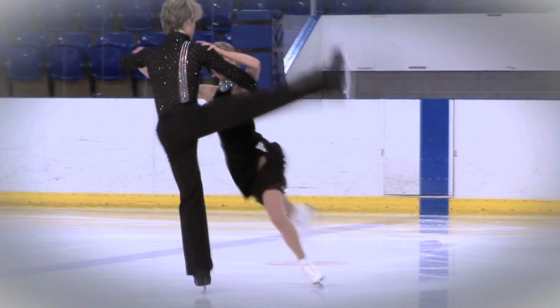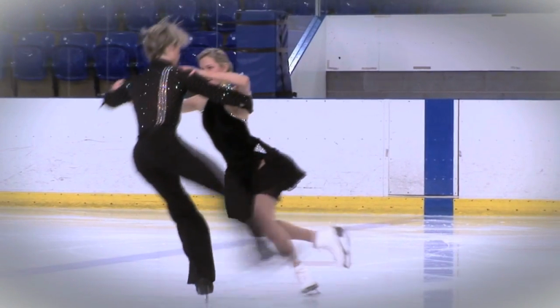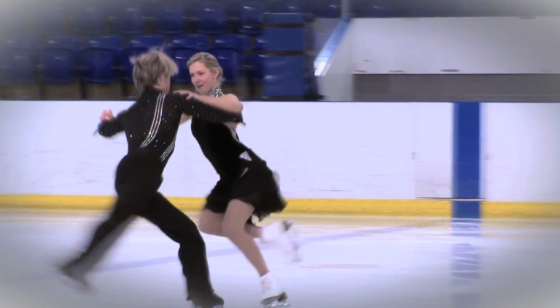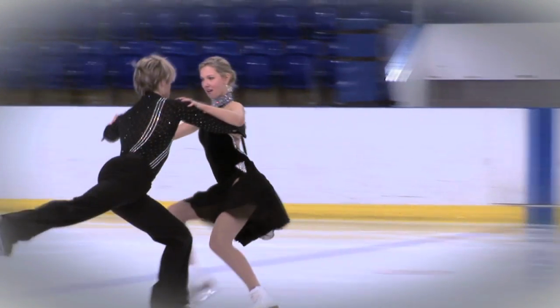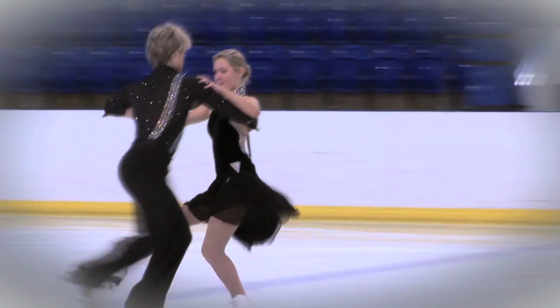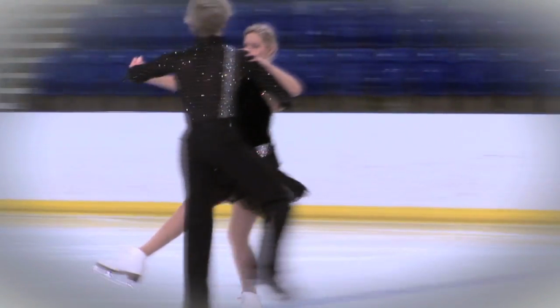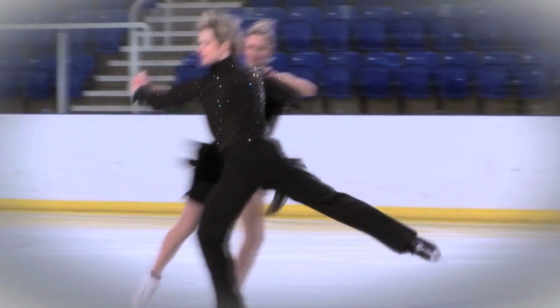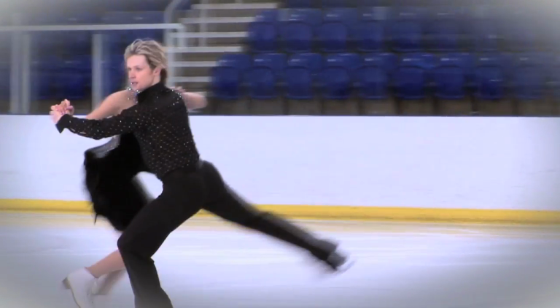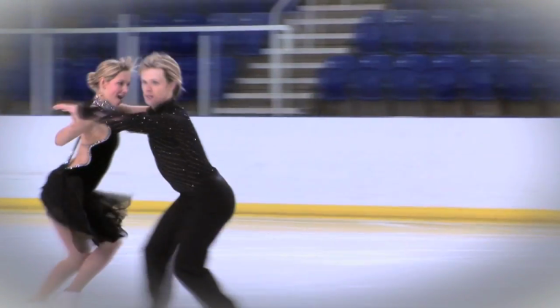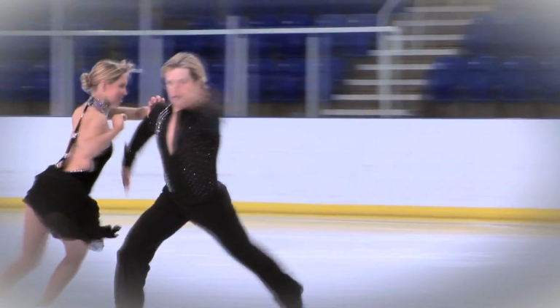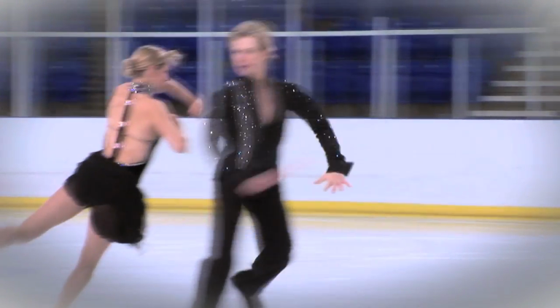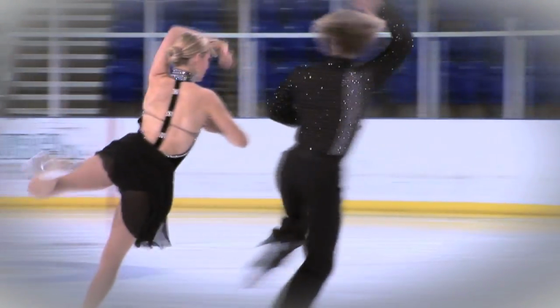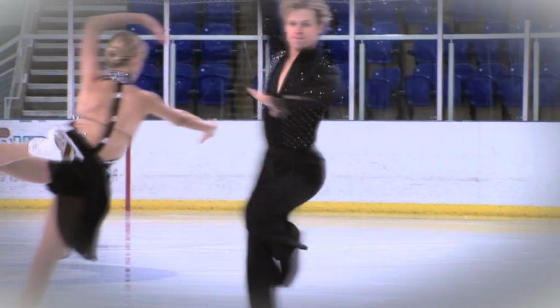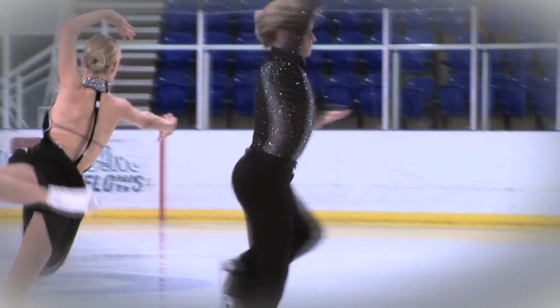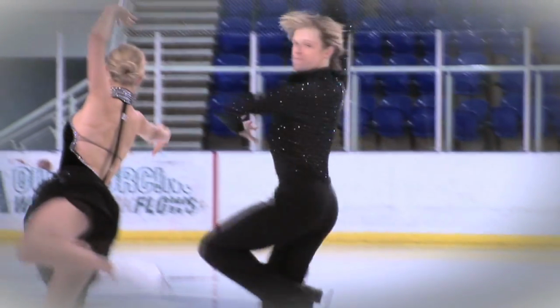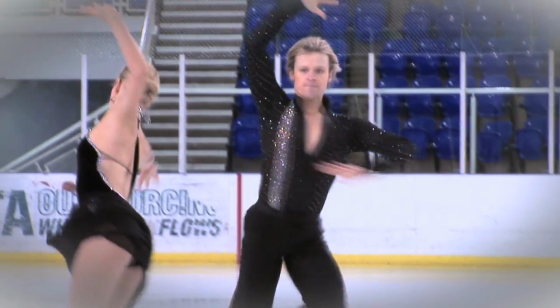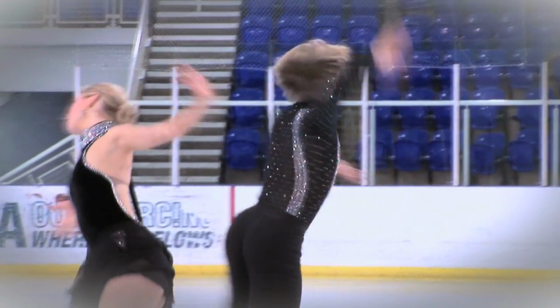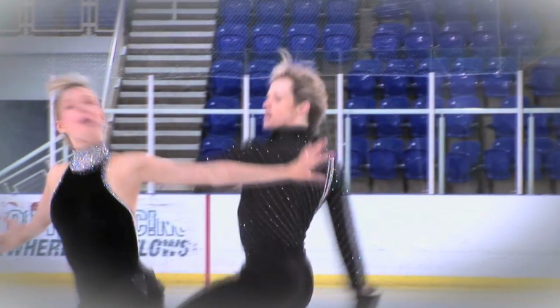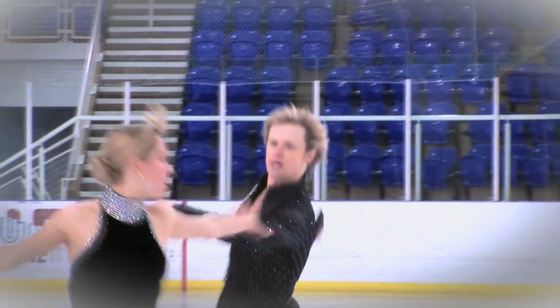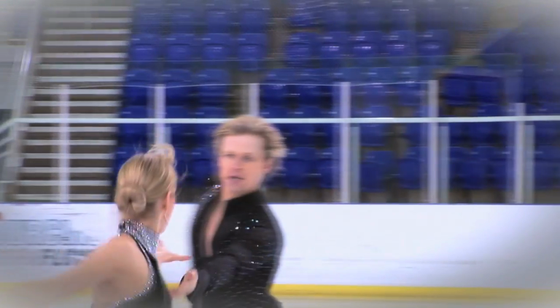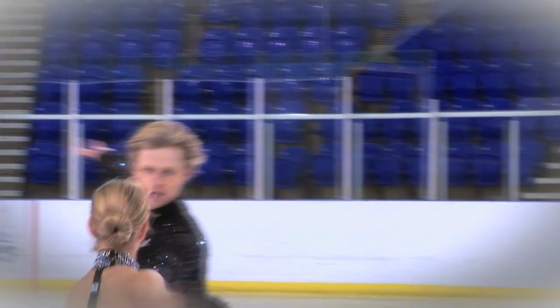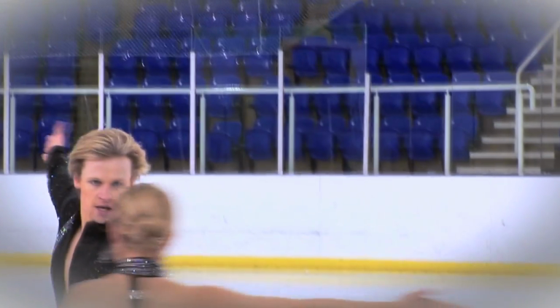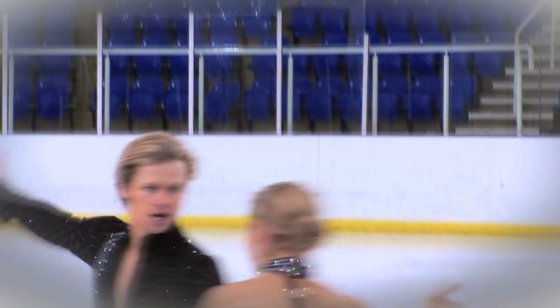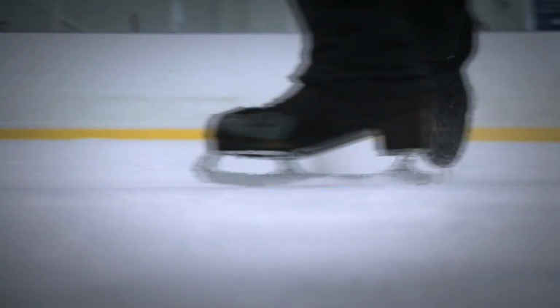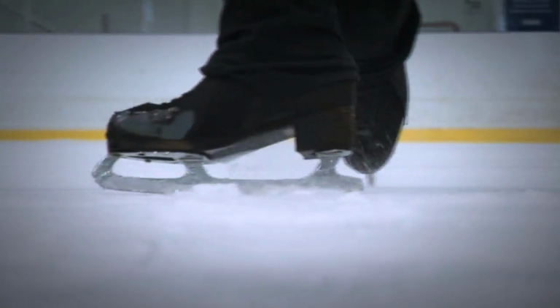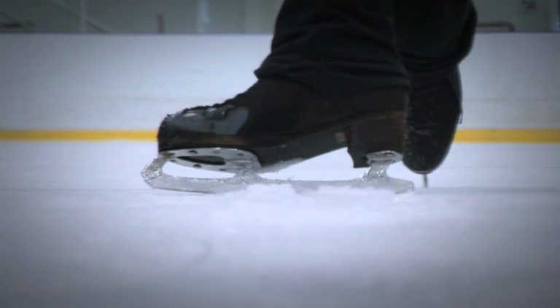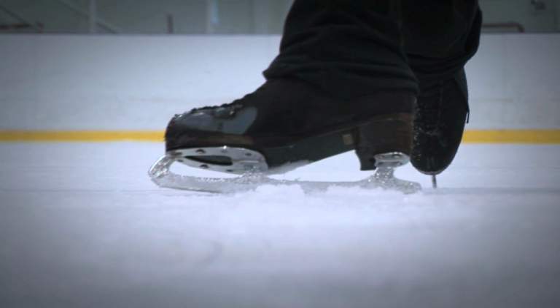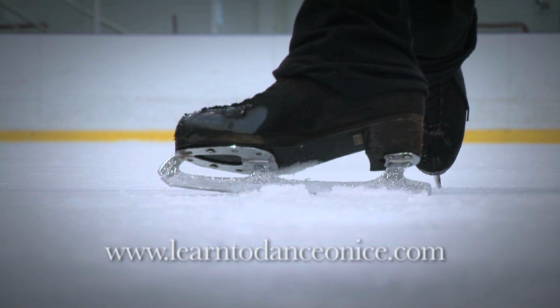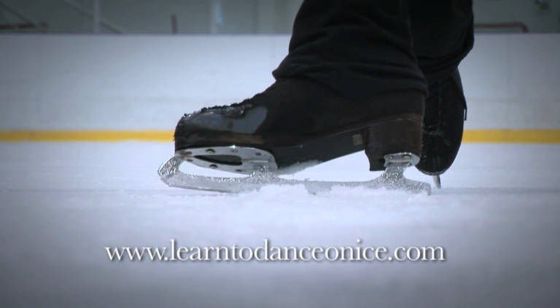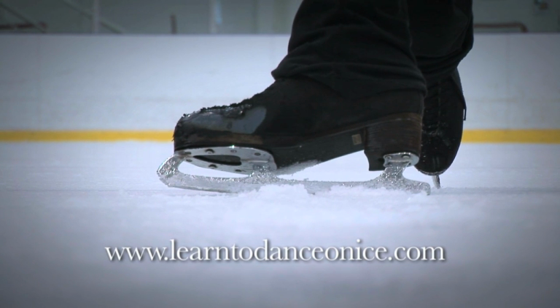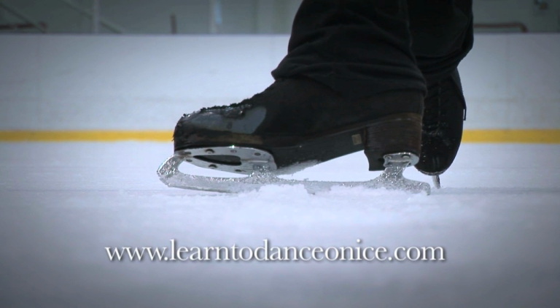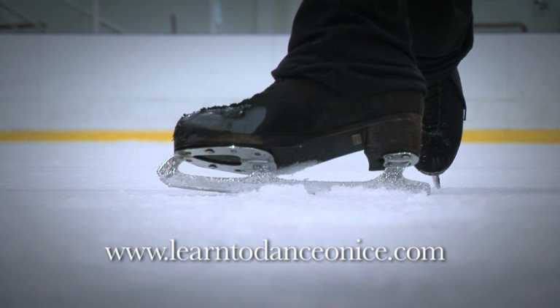The Learn to Dance DVD will be available soon. Visit learntodanceonice.com for all the details.